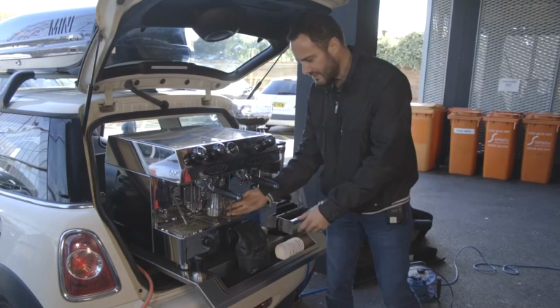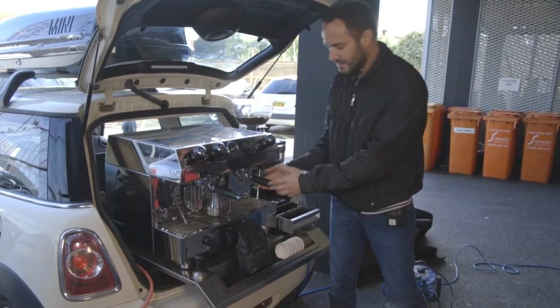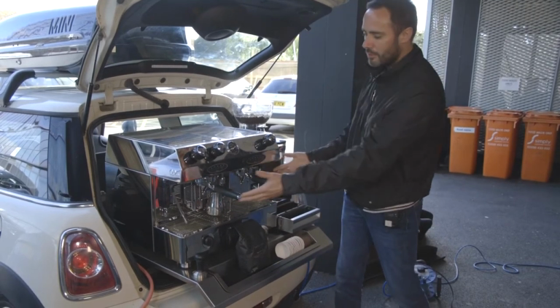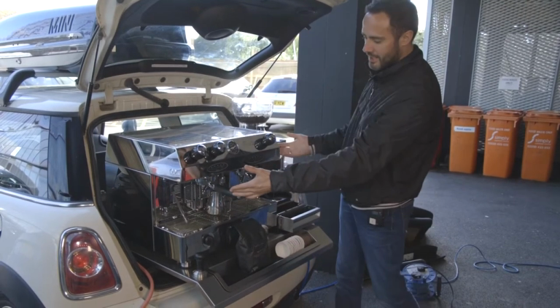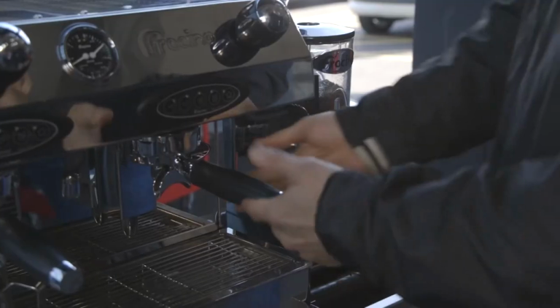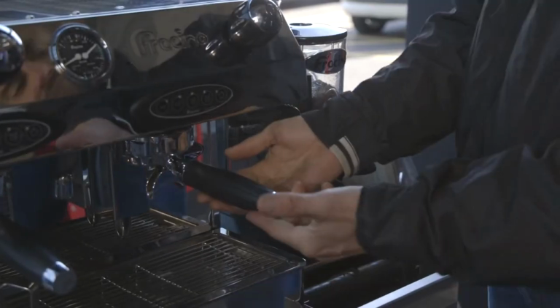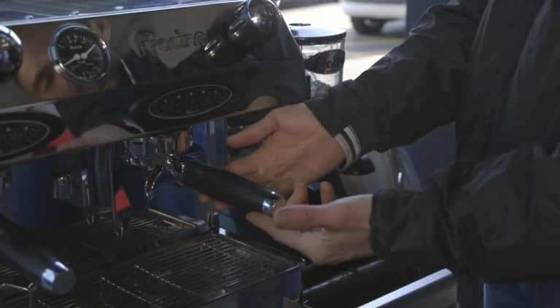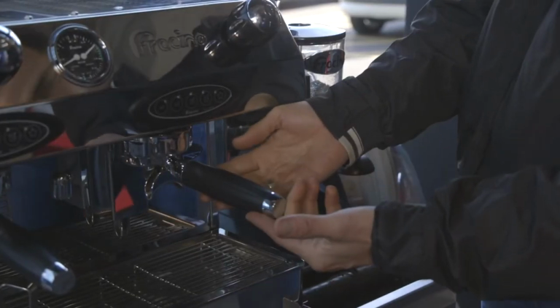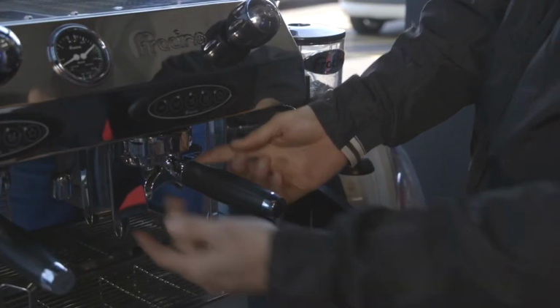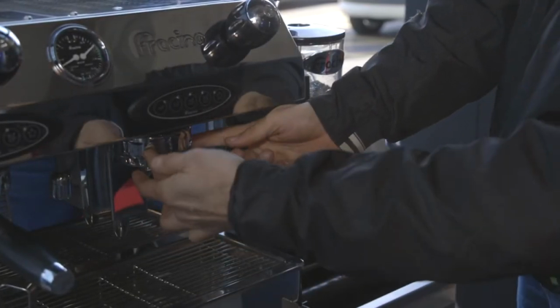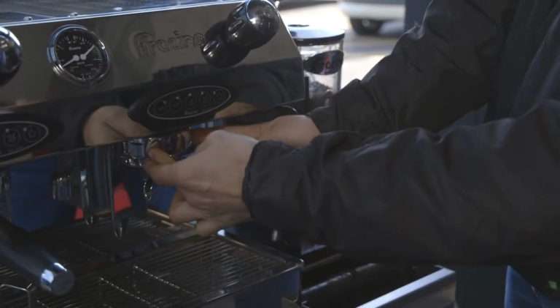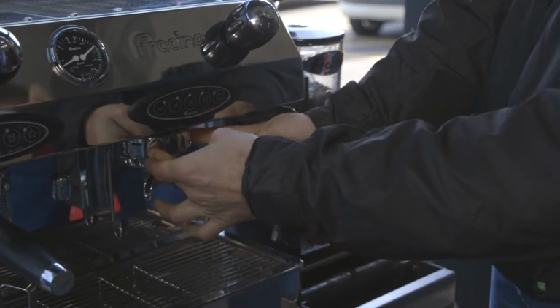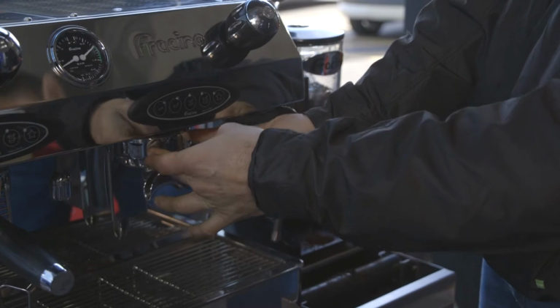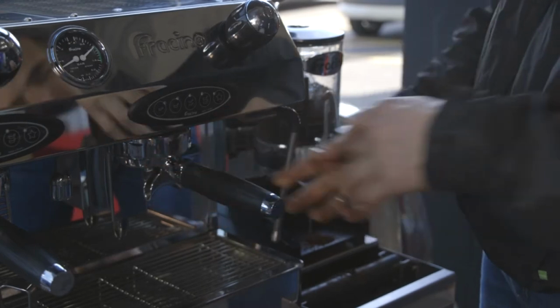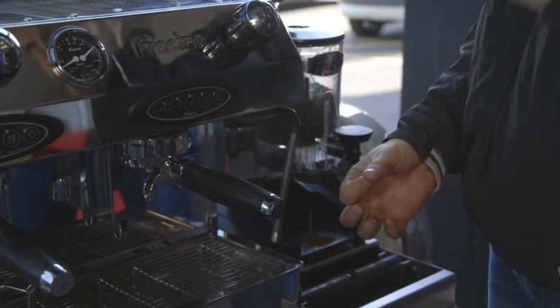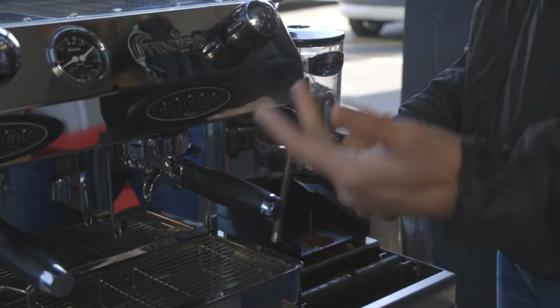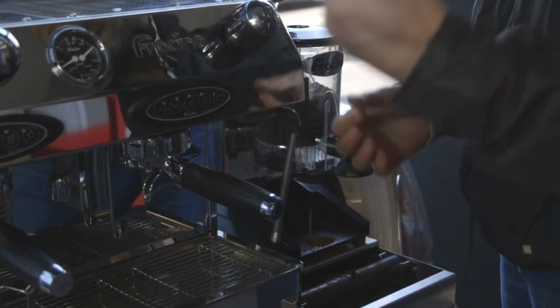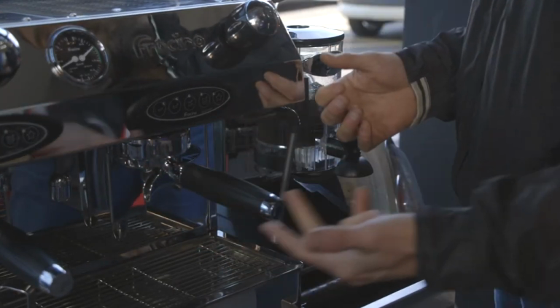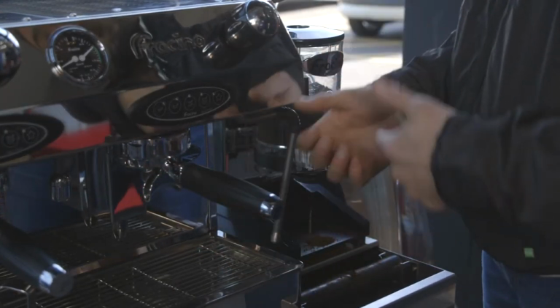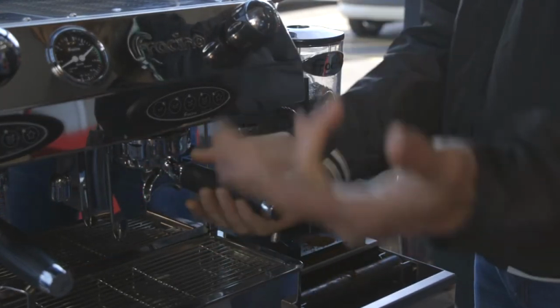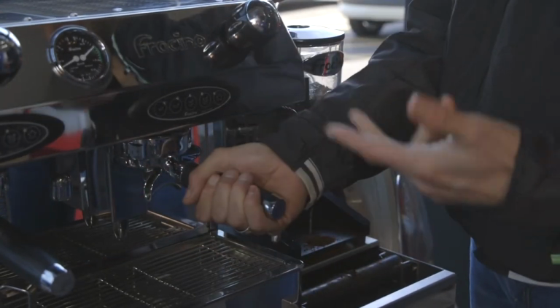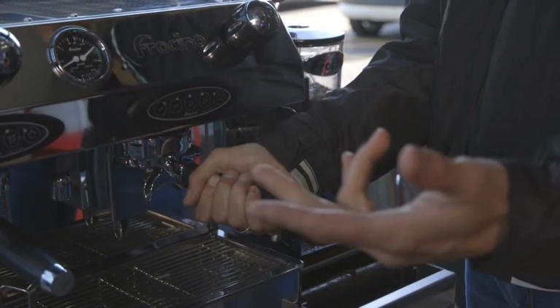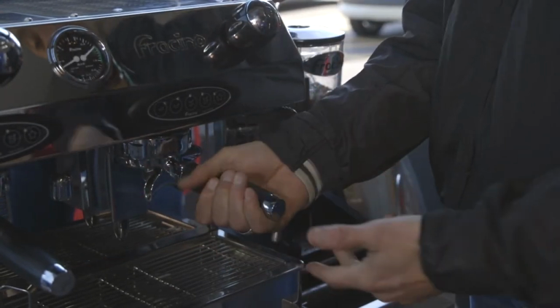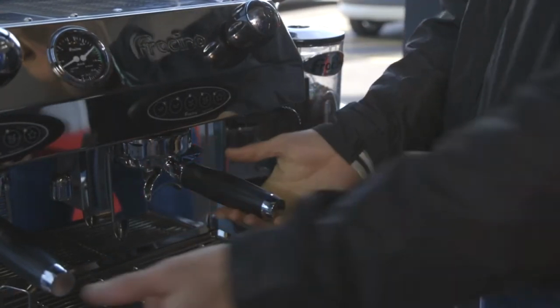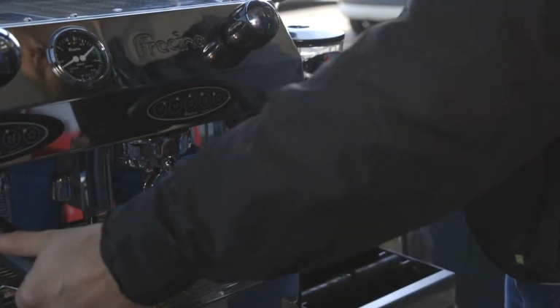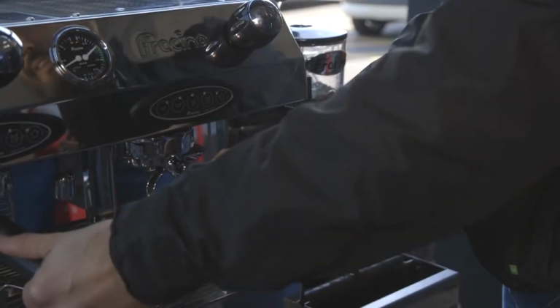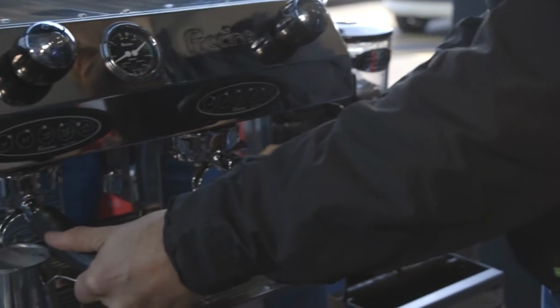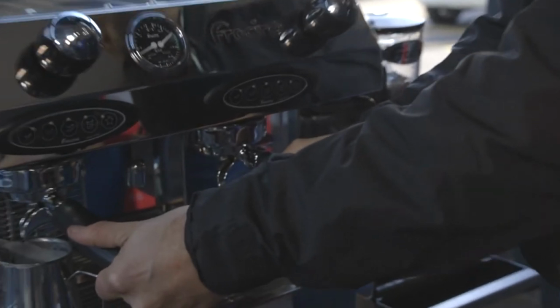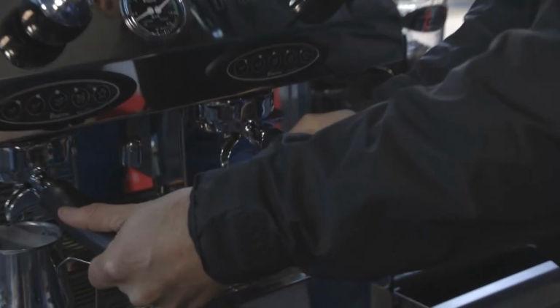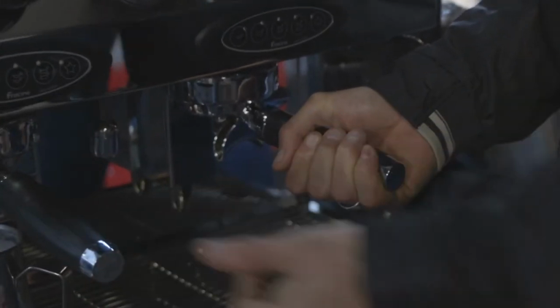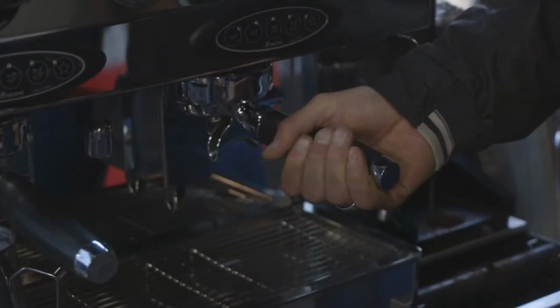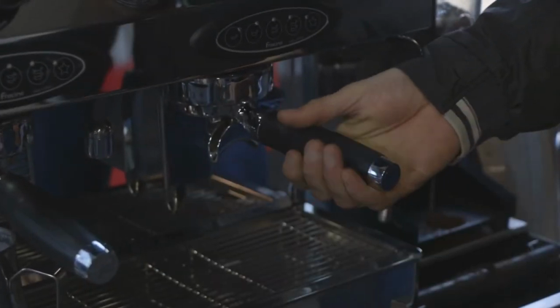So it's a two-group machine. You've got two group handles and these fit into the group heads here. A little tip is when you're waiting for your next customer, always leave the handles in the coffee machine to keep it nice and warm.